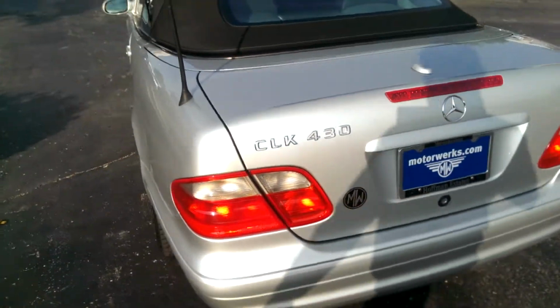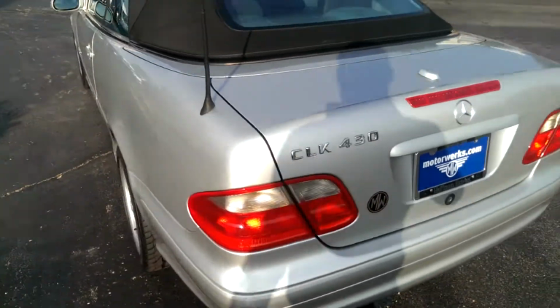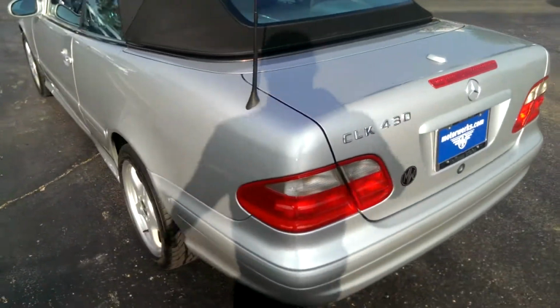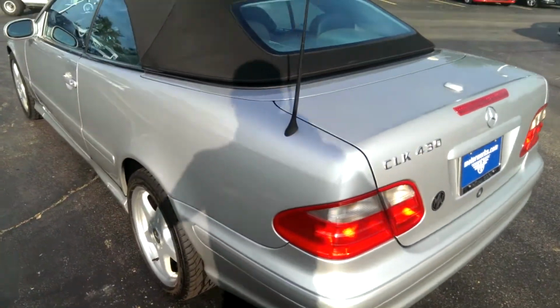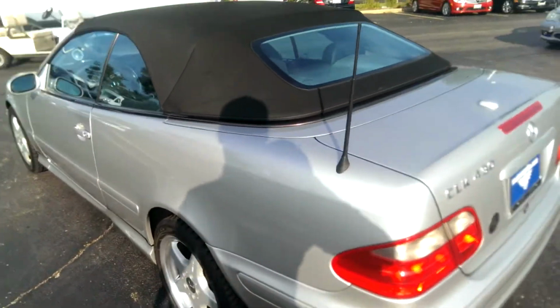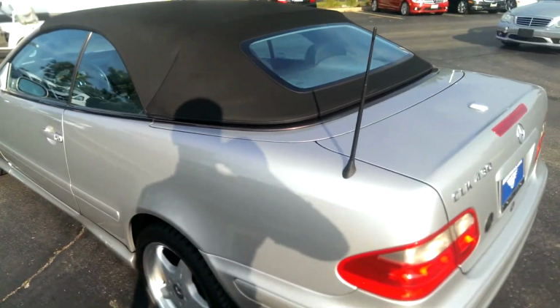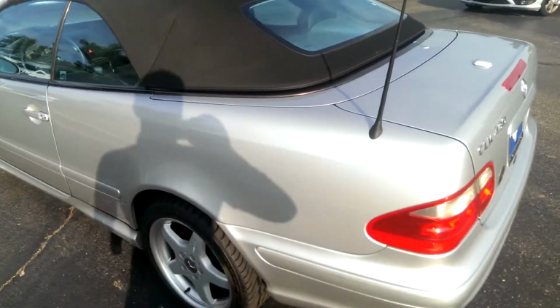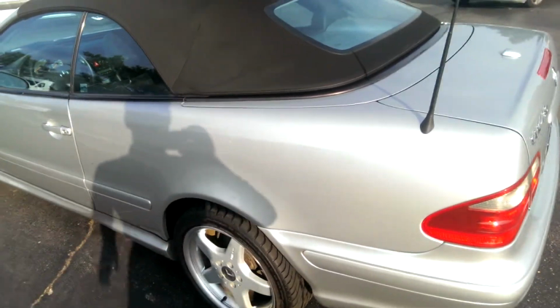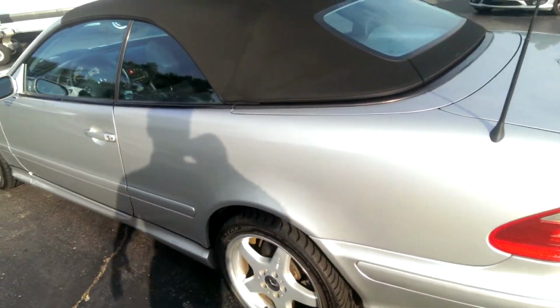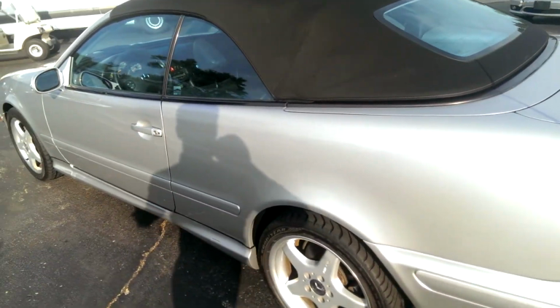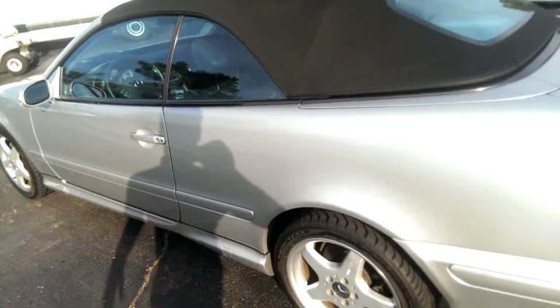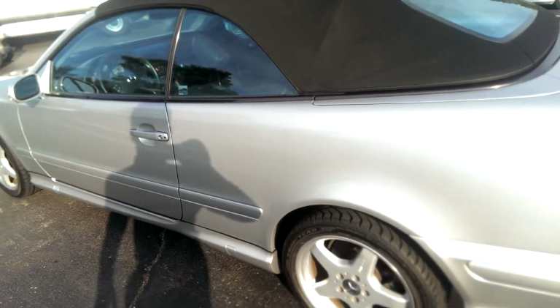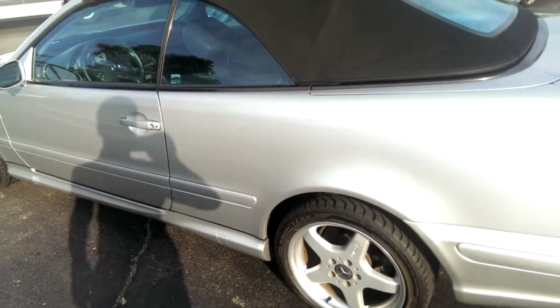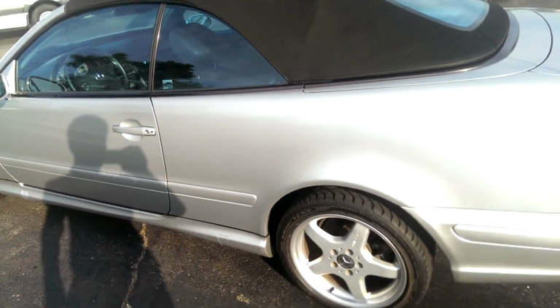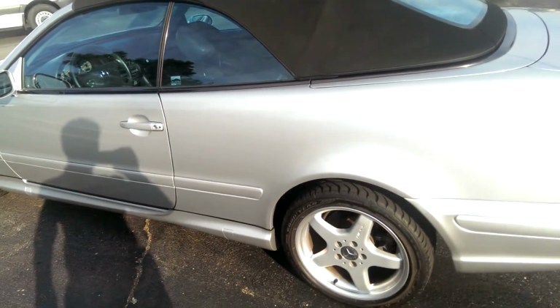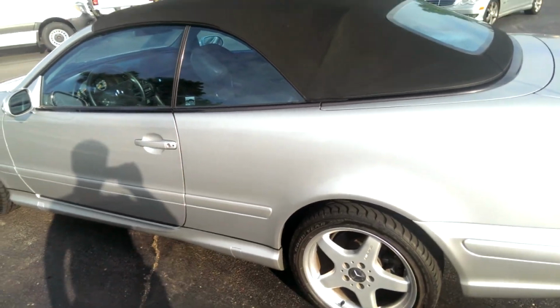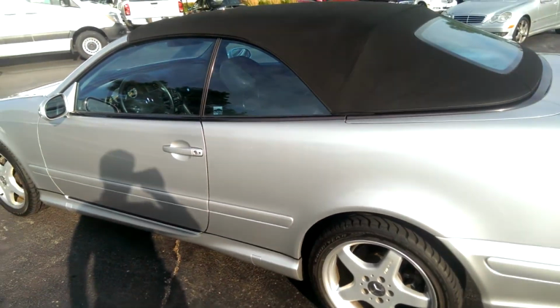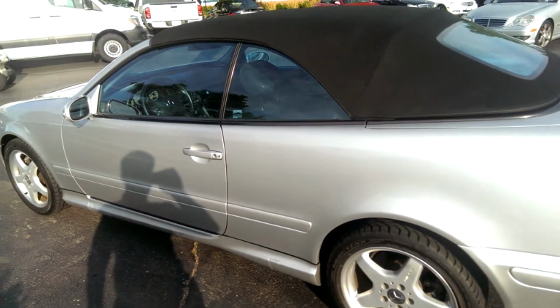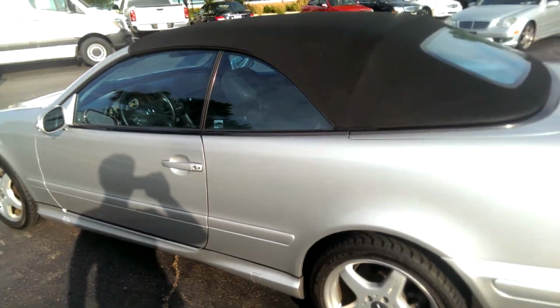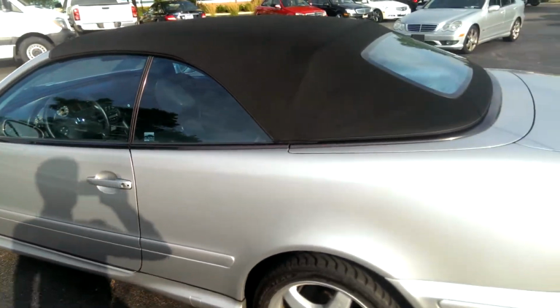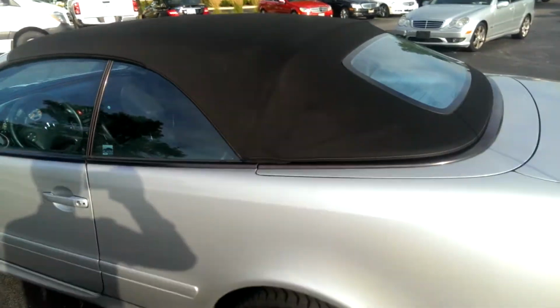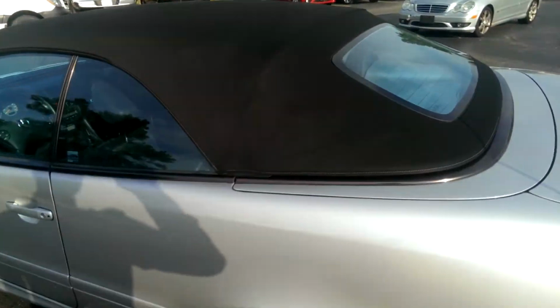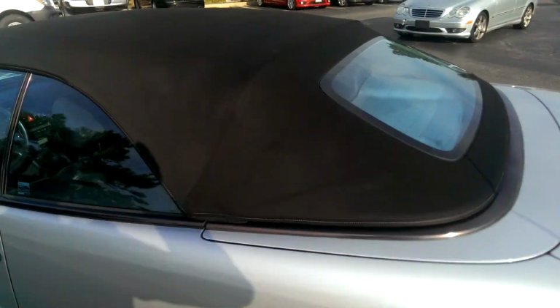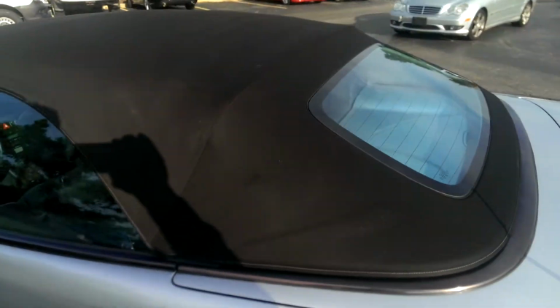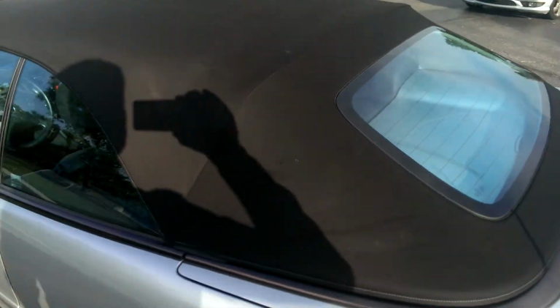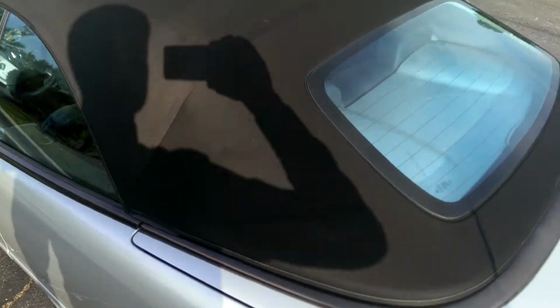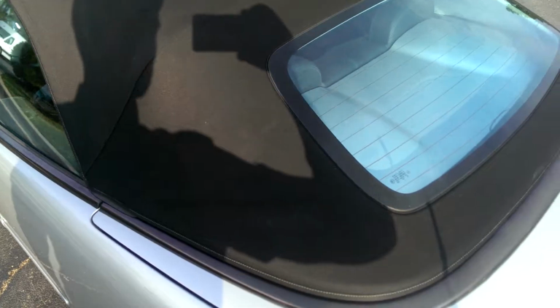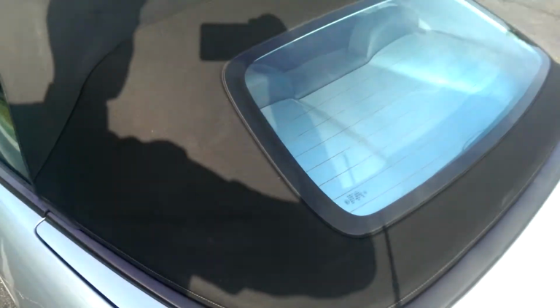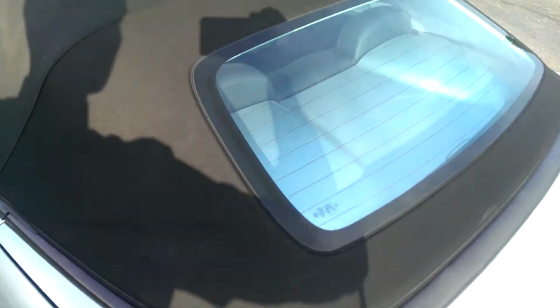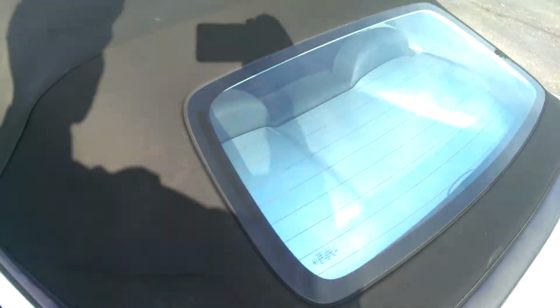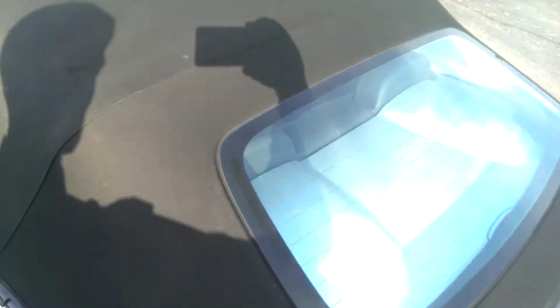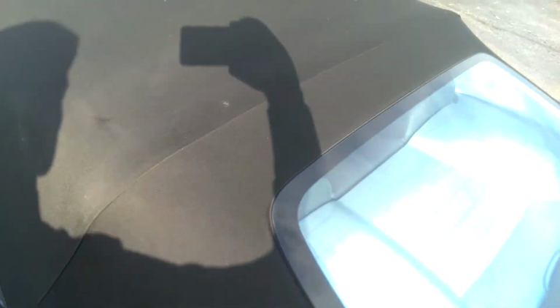There's no smell or mildew residue that you're asking about. The canvas top is in excellent condition, as you can see.